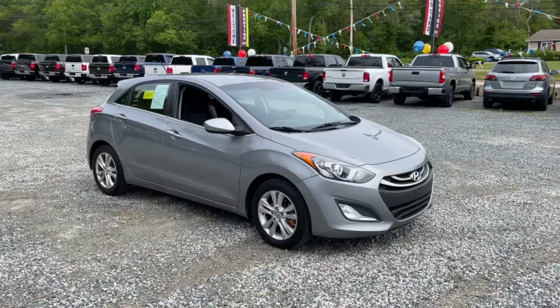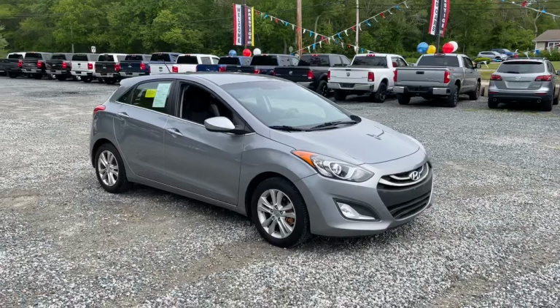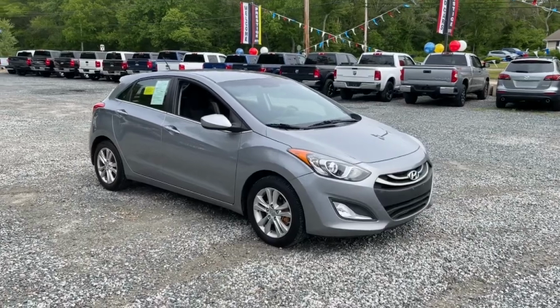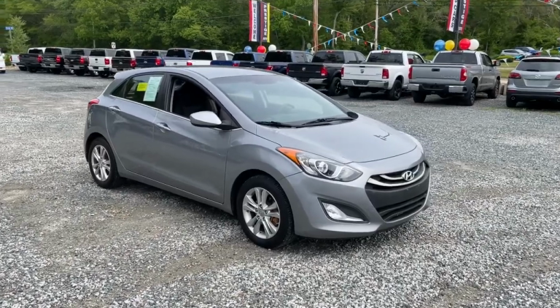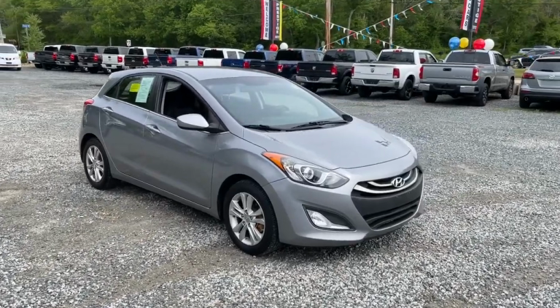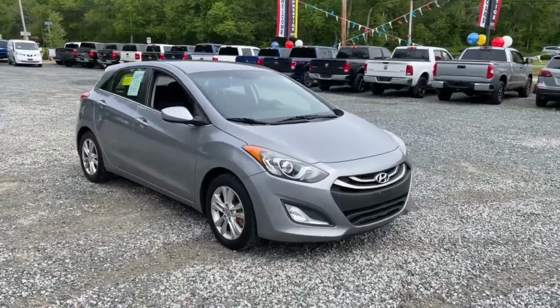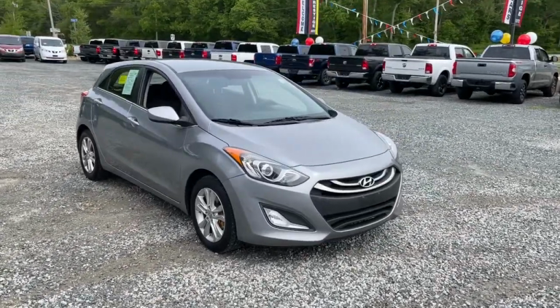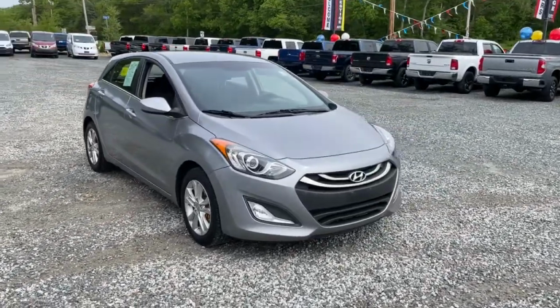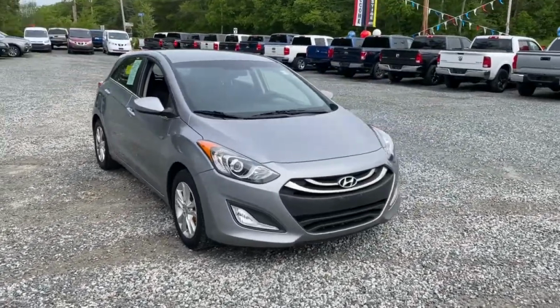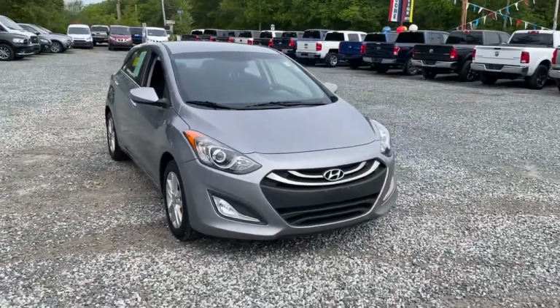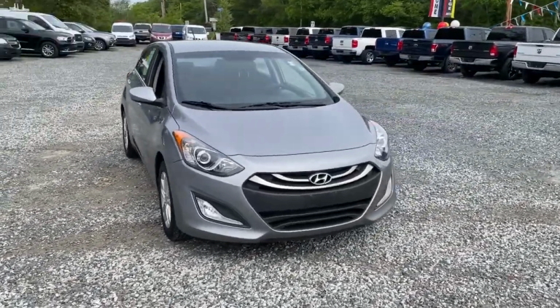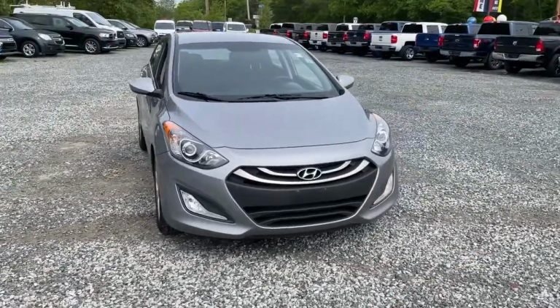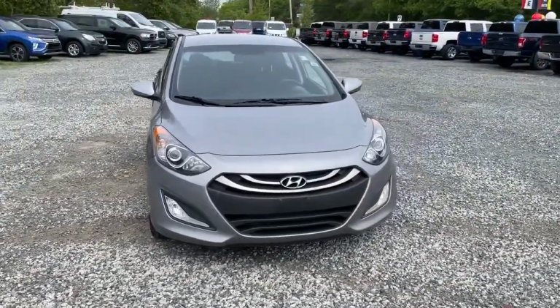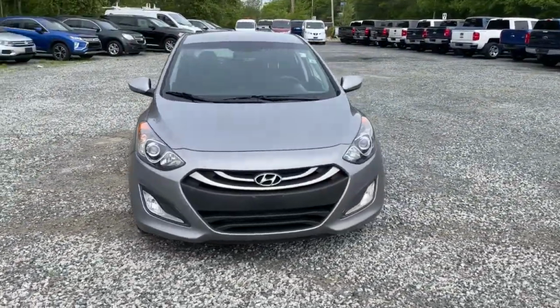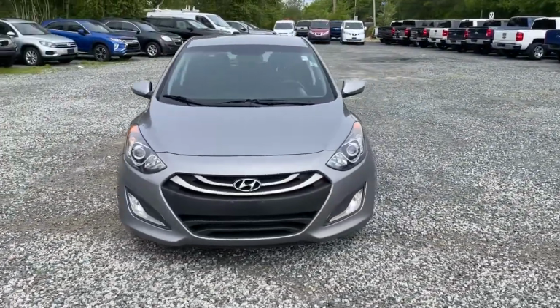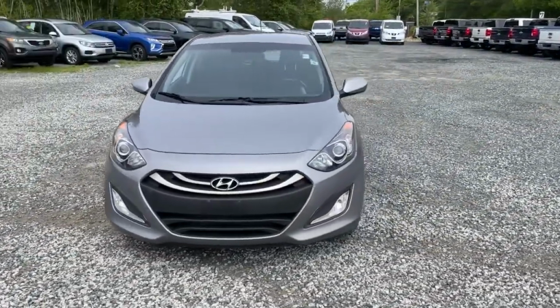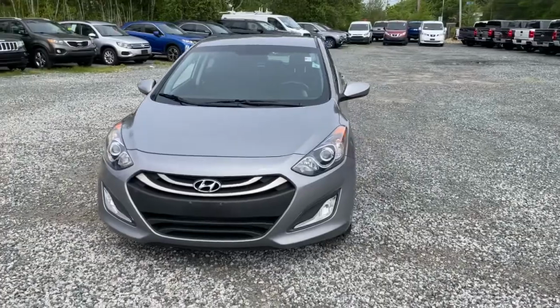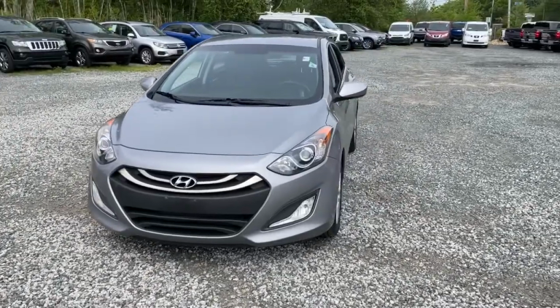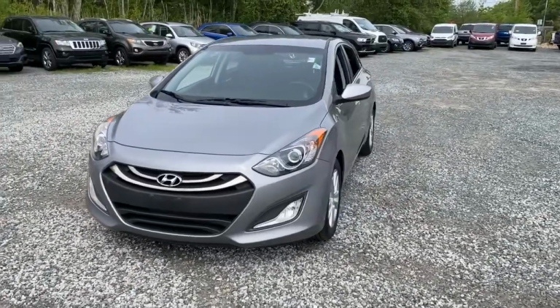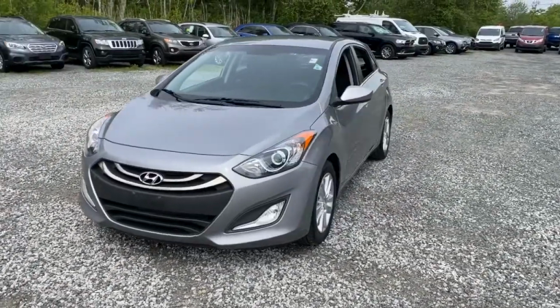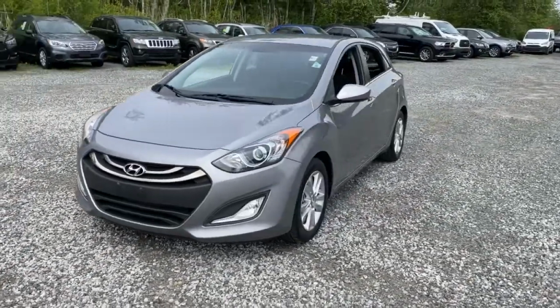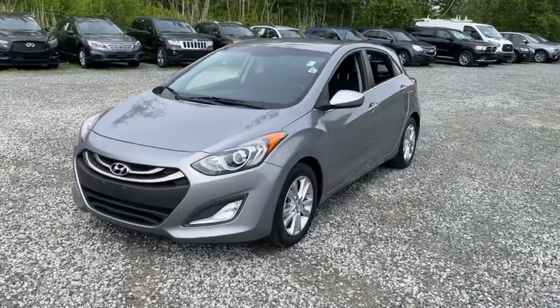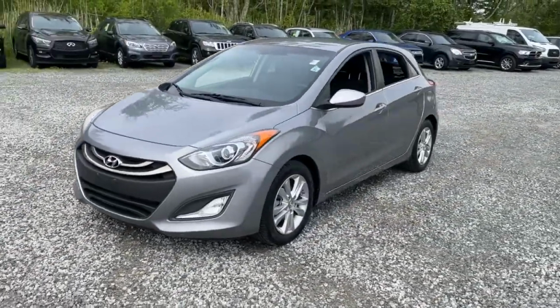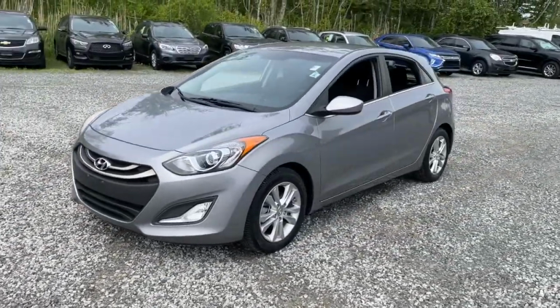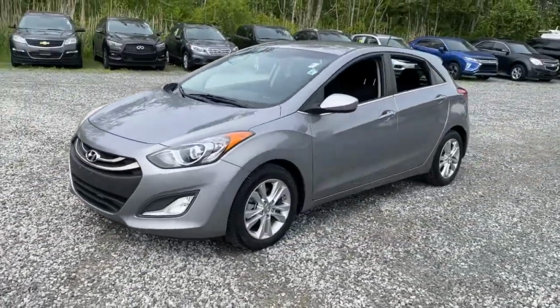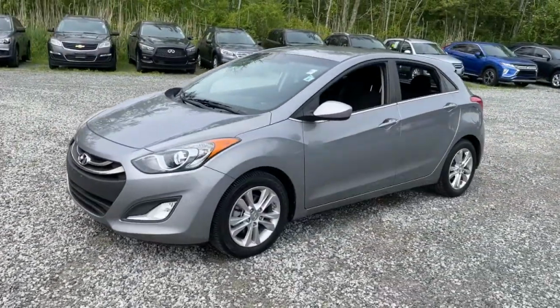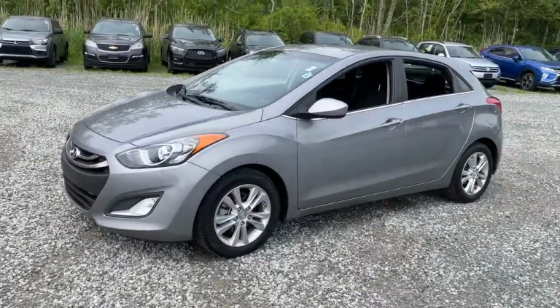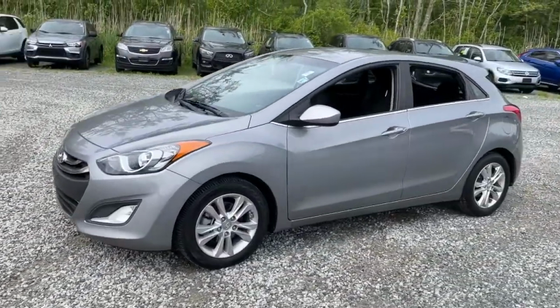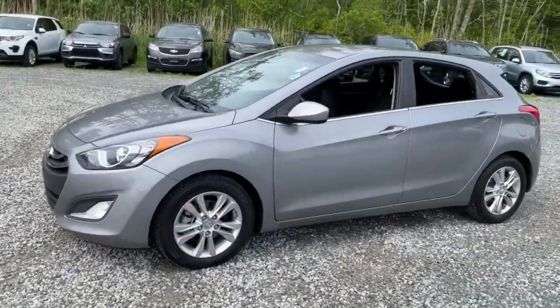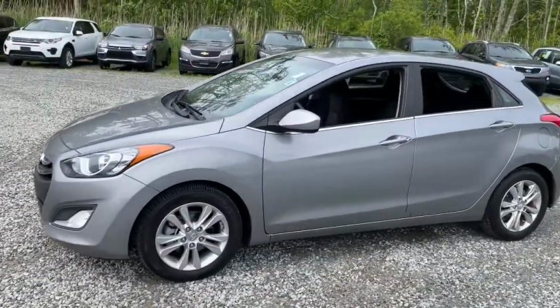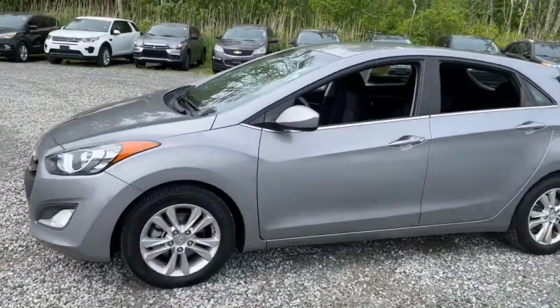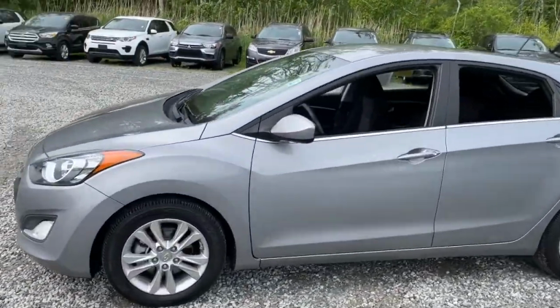Picture yourself in the 2014 Hyundai Elantra. With less than 110,000 miles on the odometer, this vehicle provides excellent value.